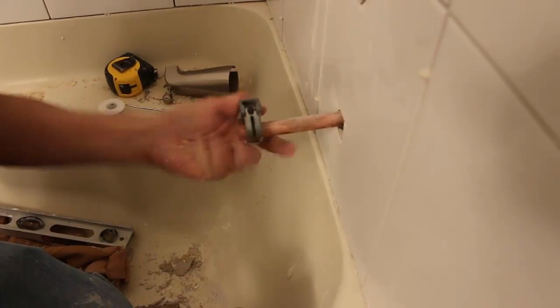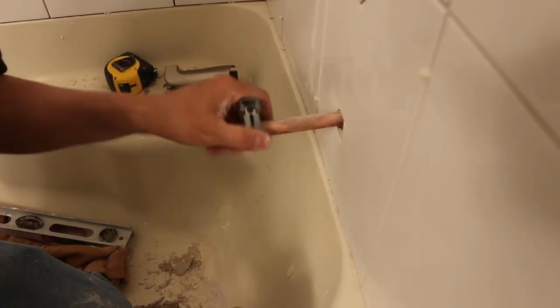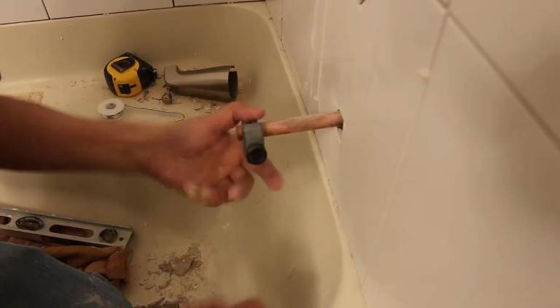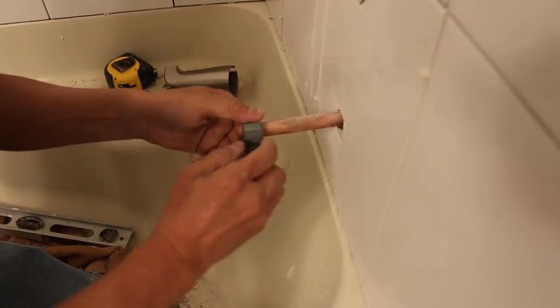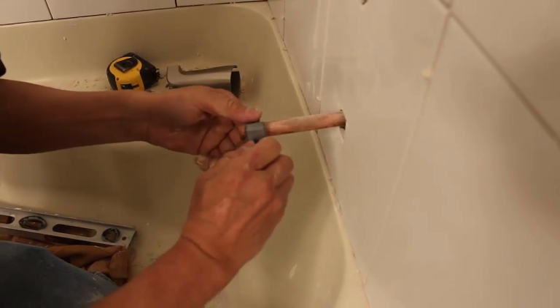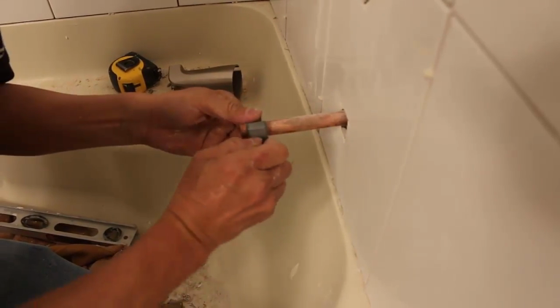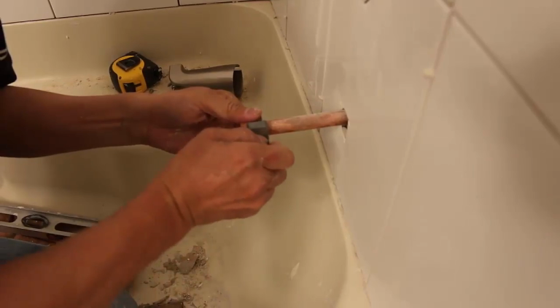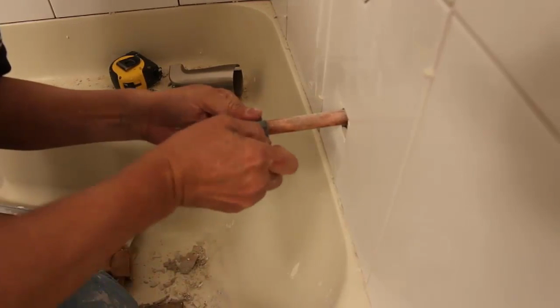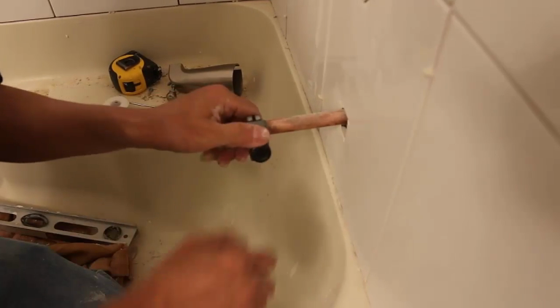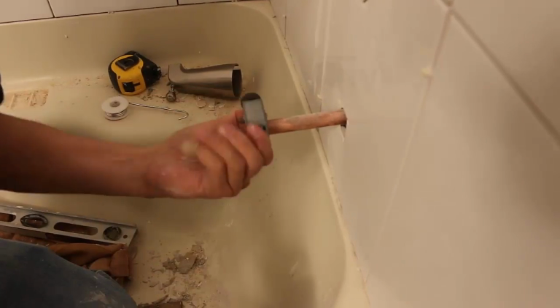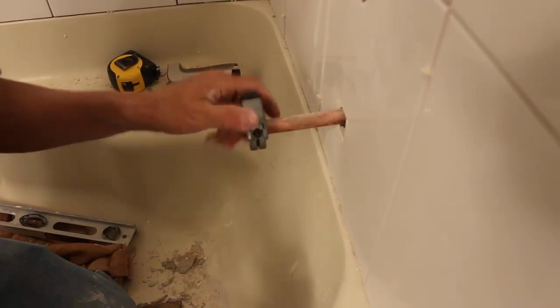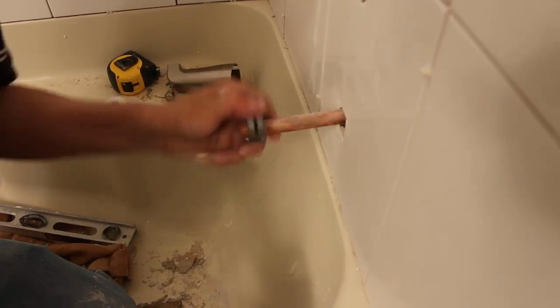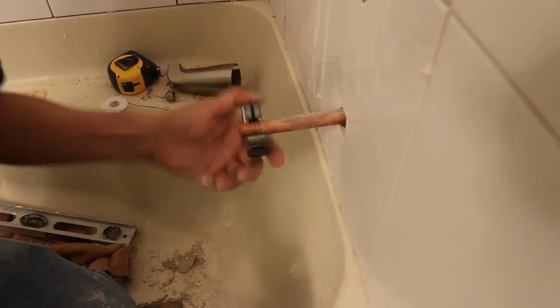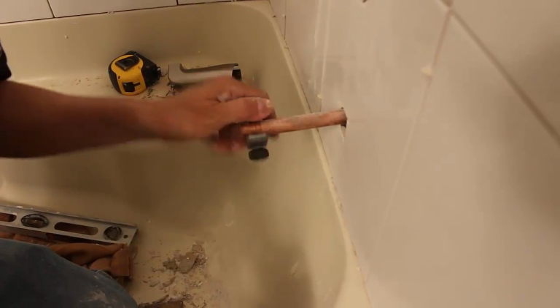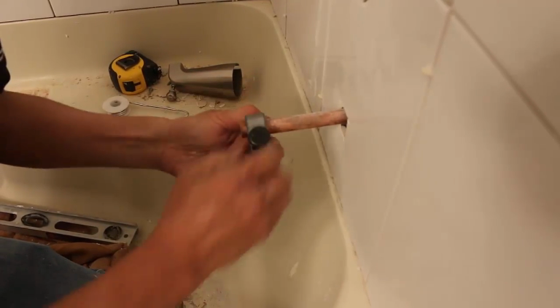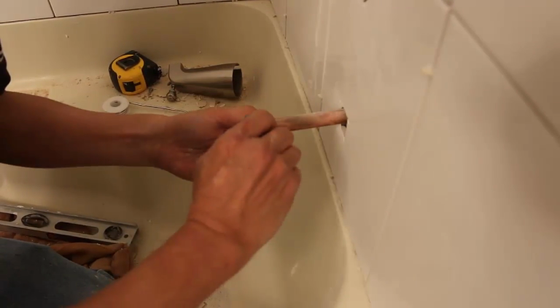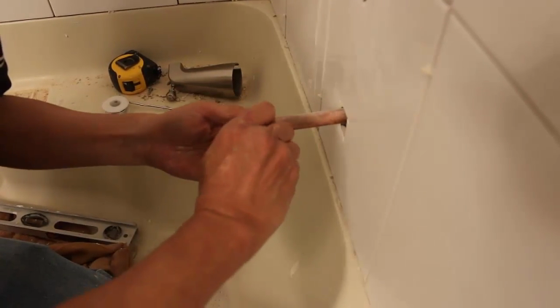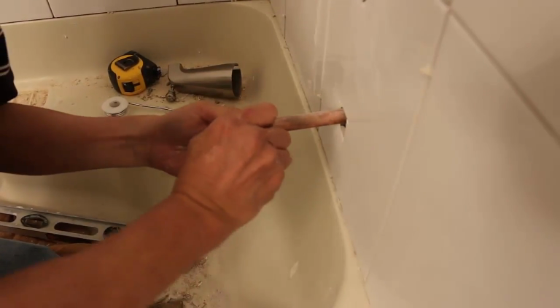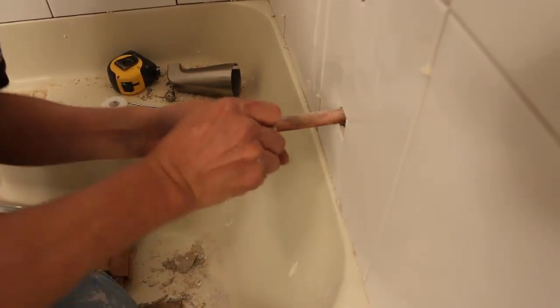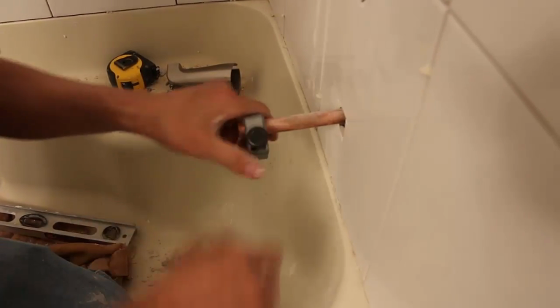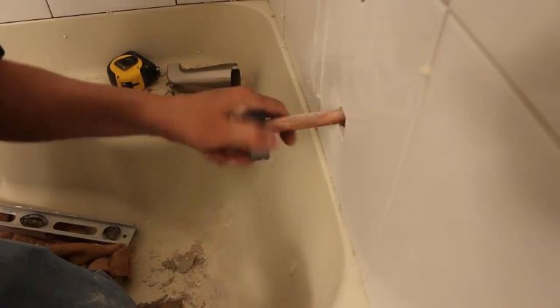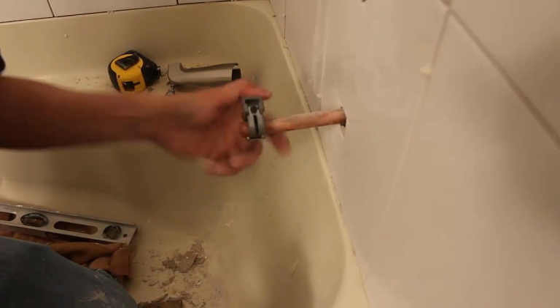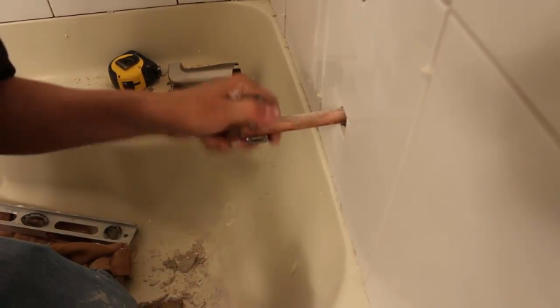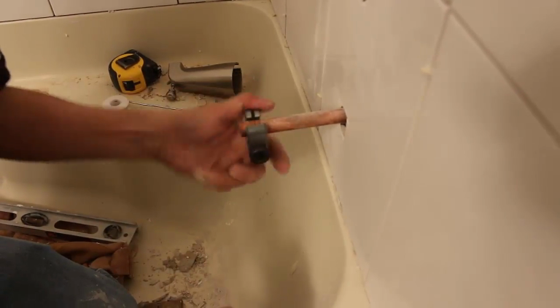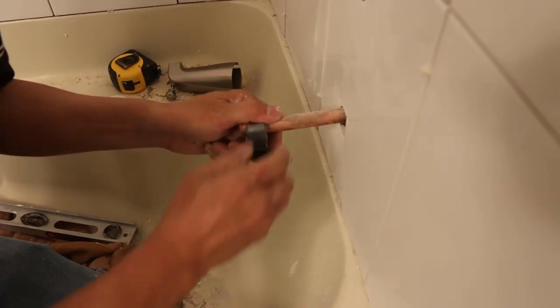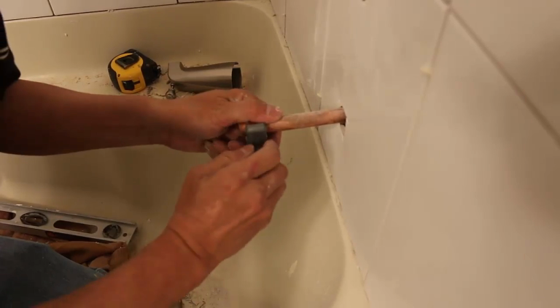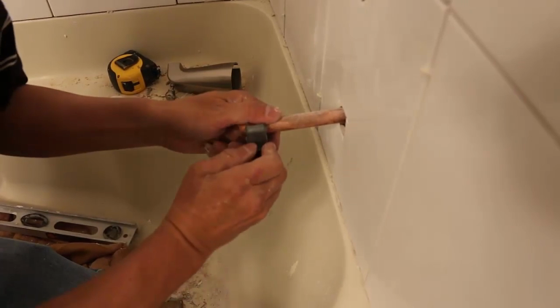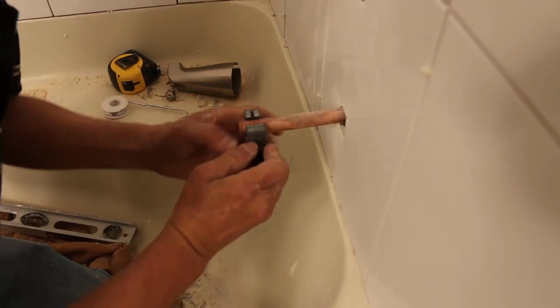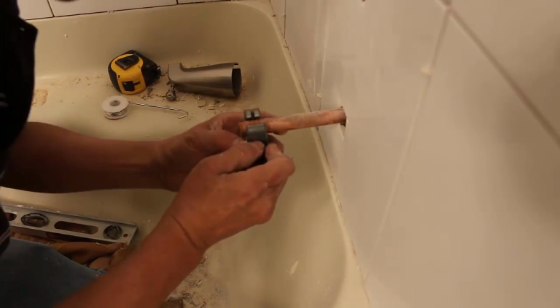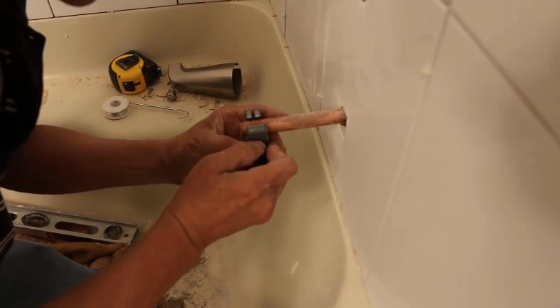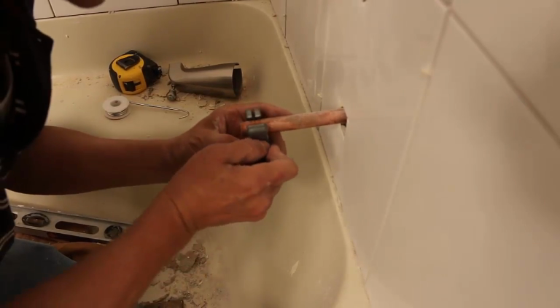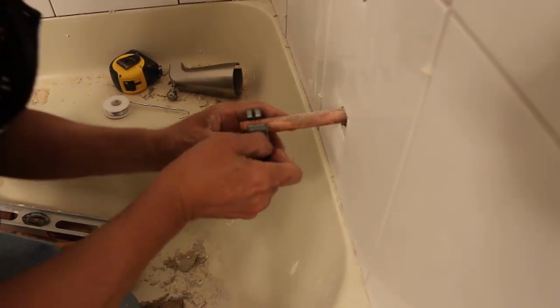Slightly tighten the cutter about a quarter turn and continue to rotate it around the tubing several more times, each time tightening about a quarter of a turn.